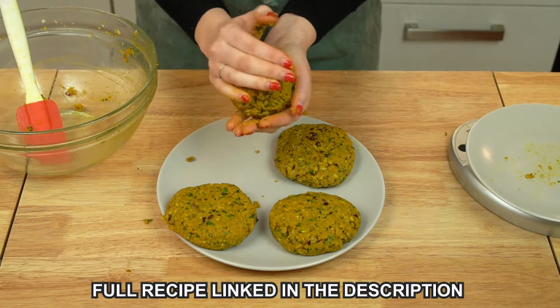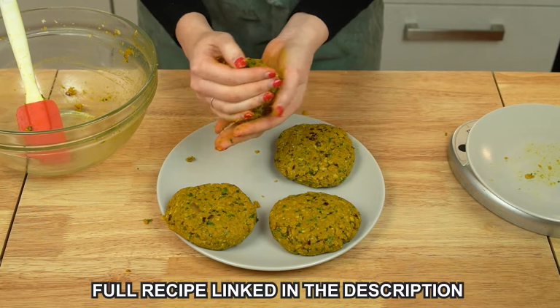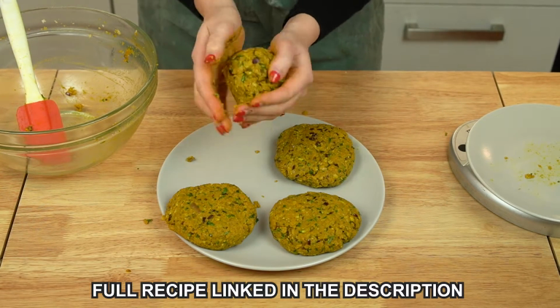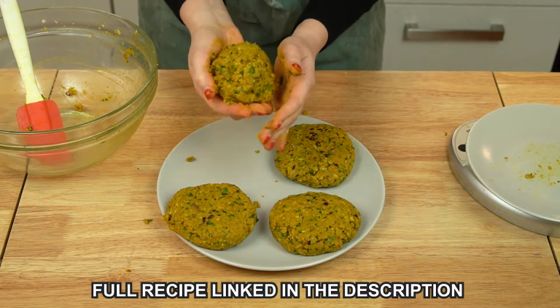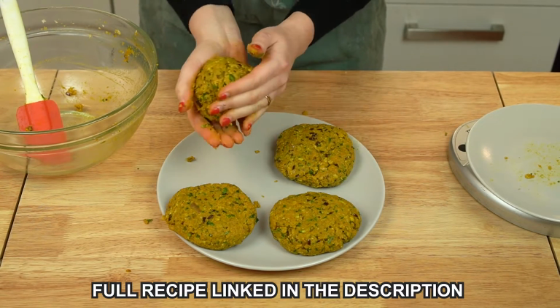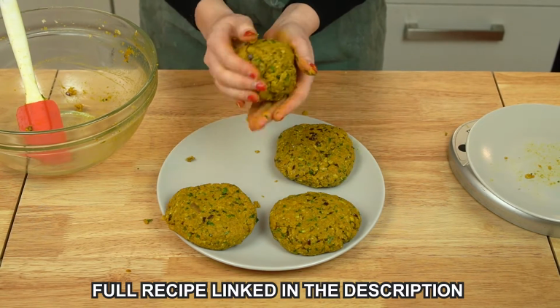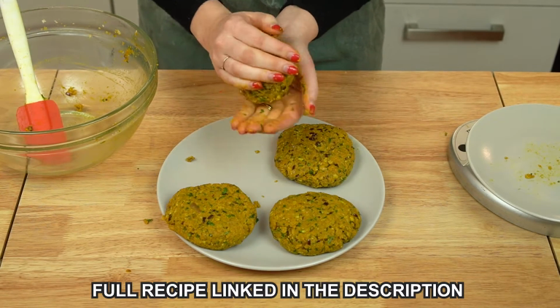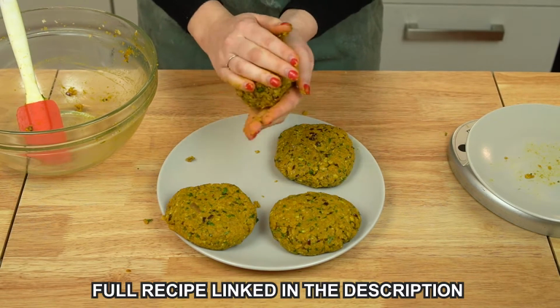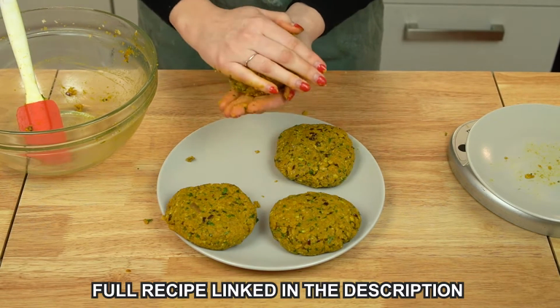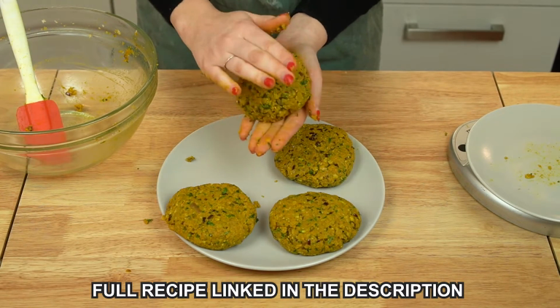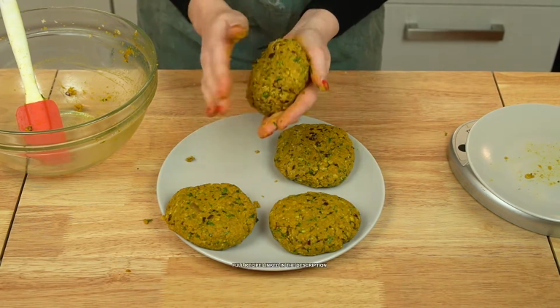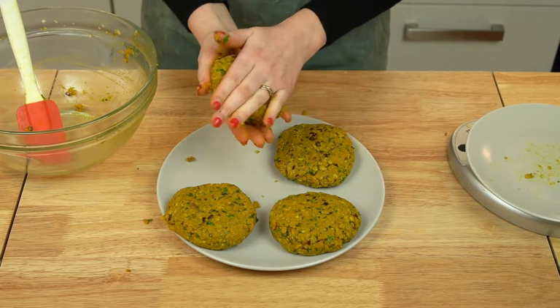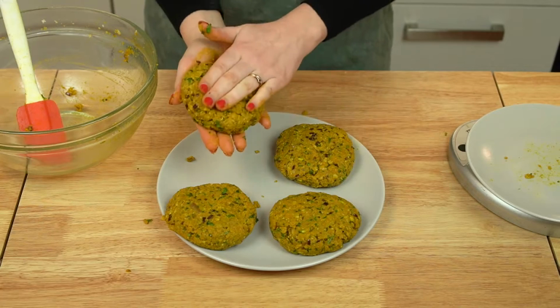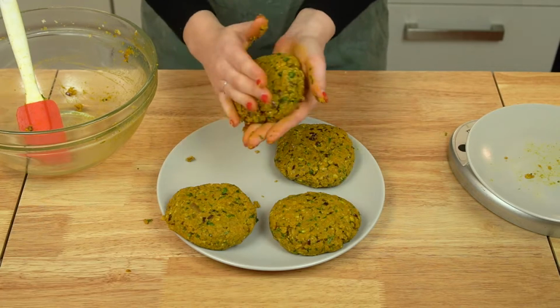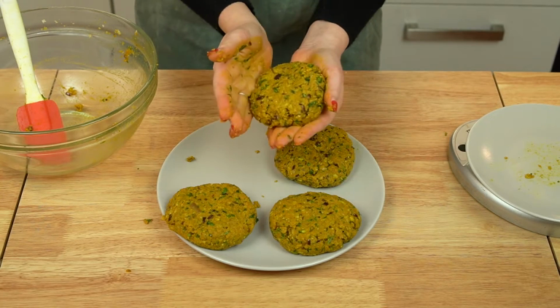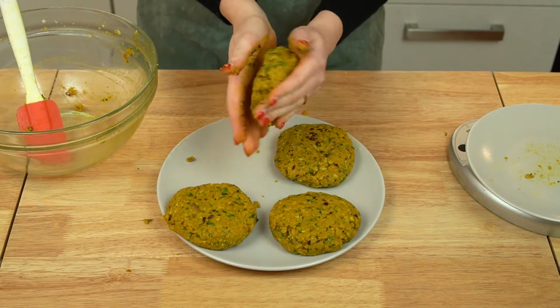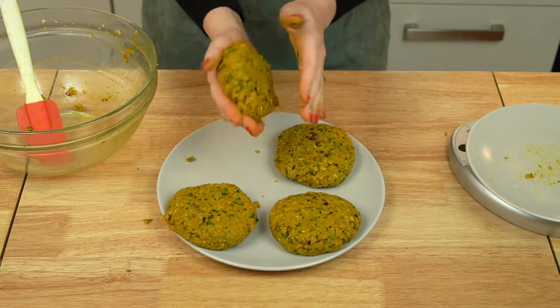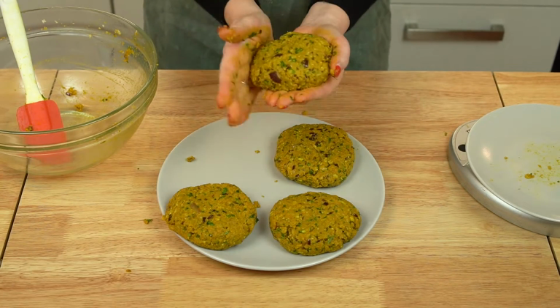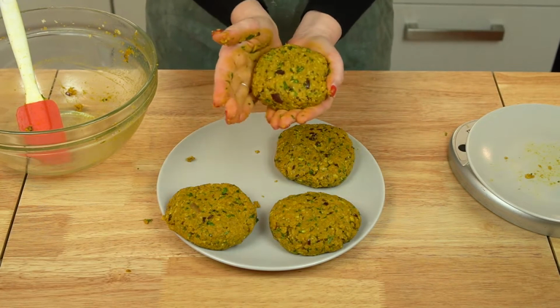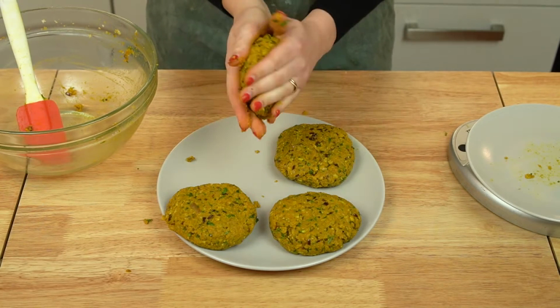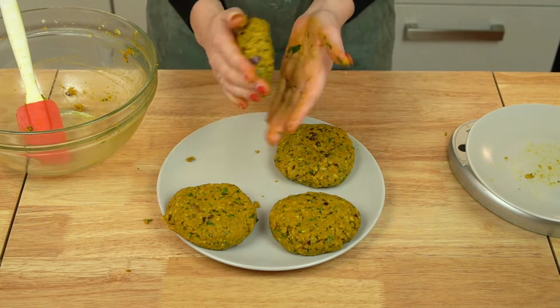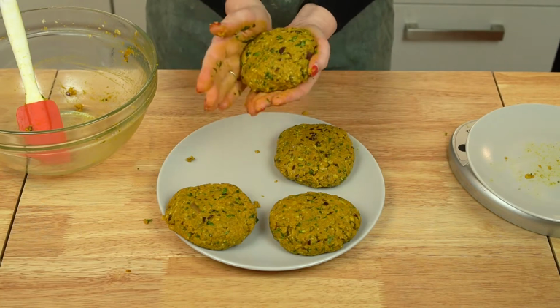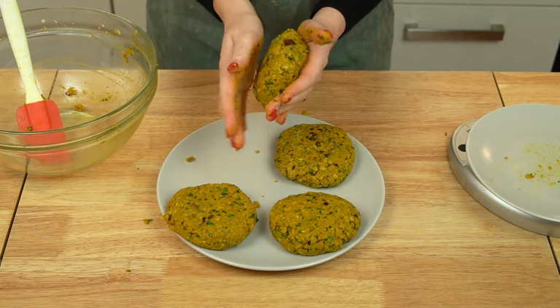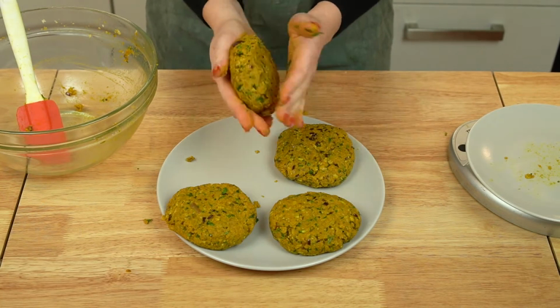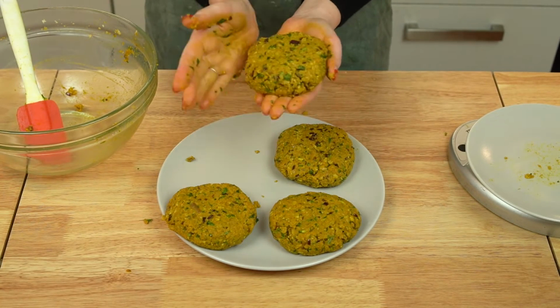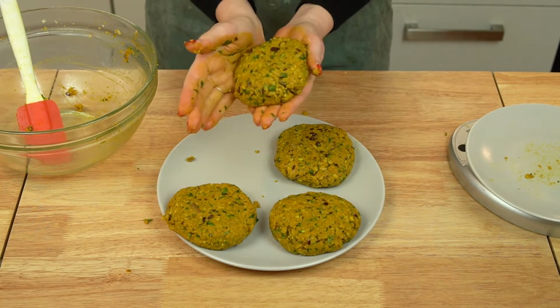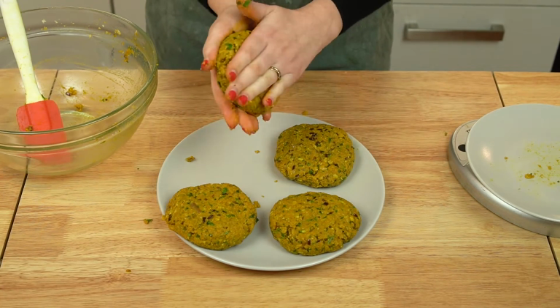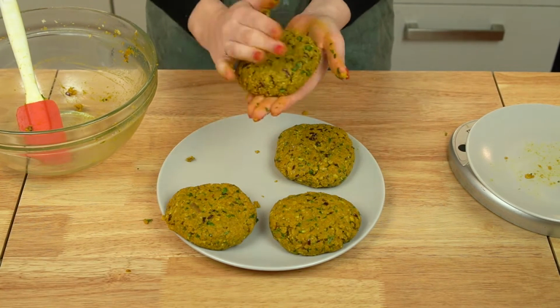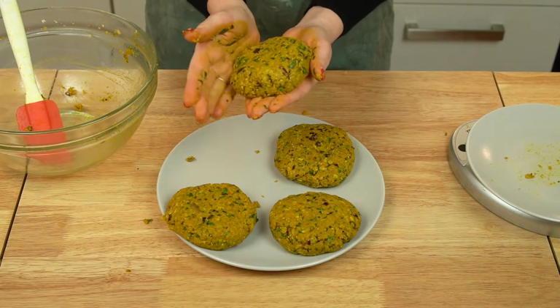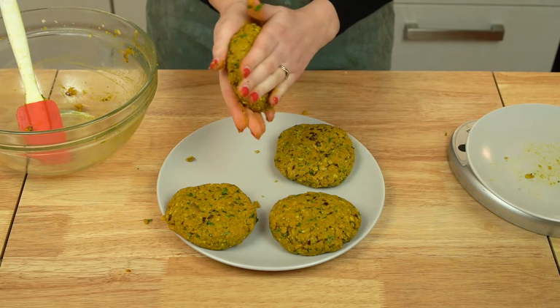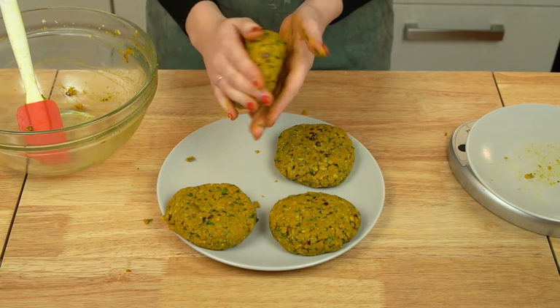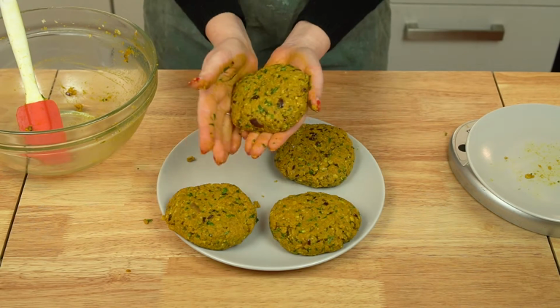To cook the lentil patties, heat some oil in a large skillet over medium heat. And when it's shimmering, add each patty to the pan and cook for about five minutes per side until they're crispy and golden brown.